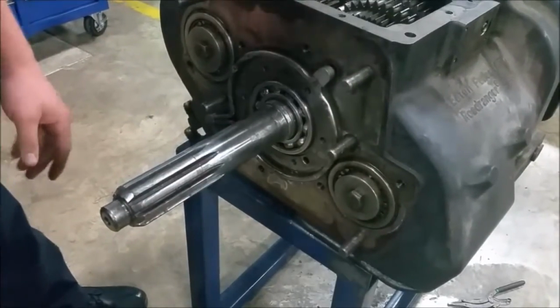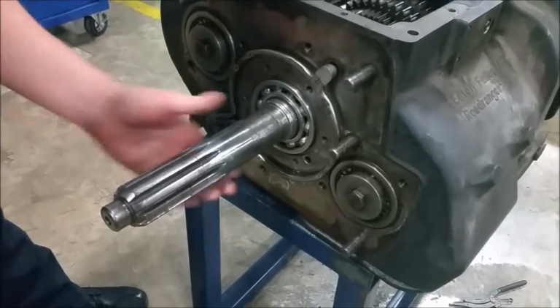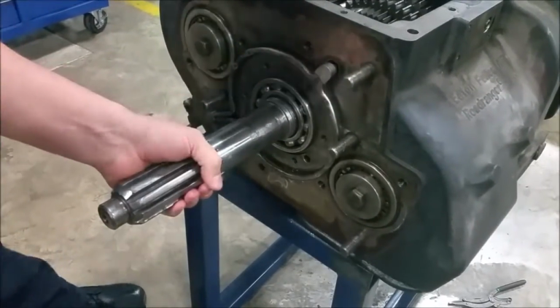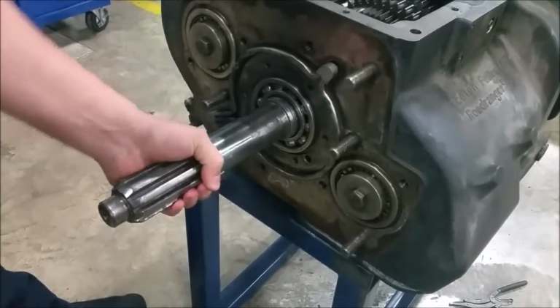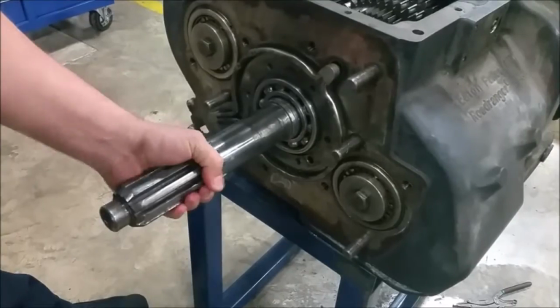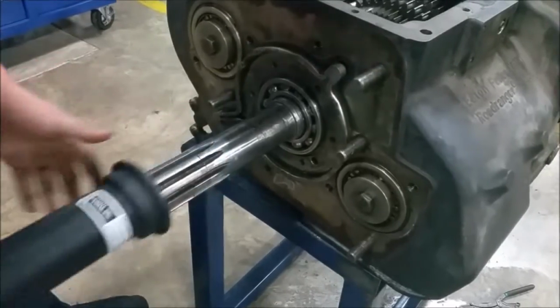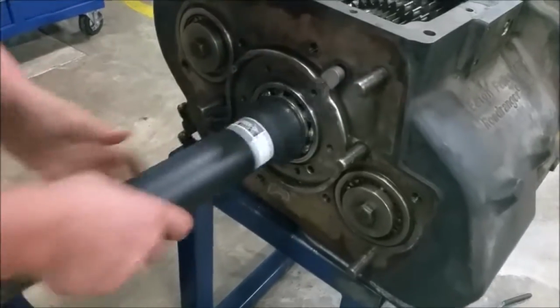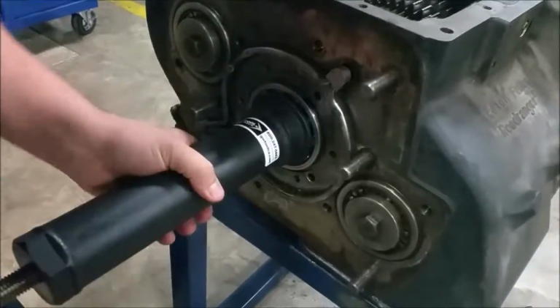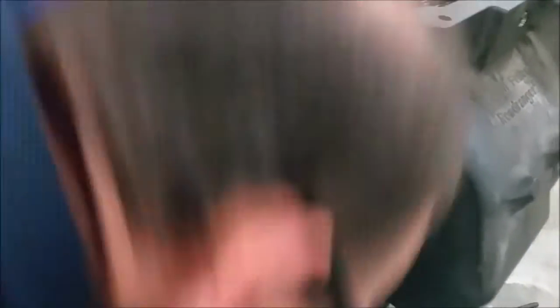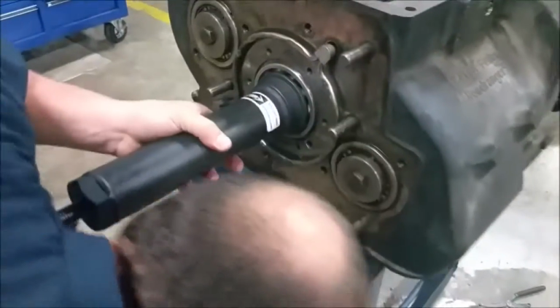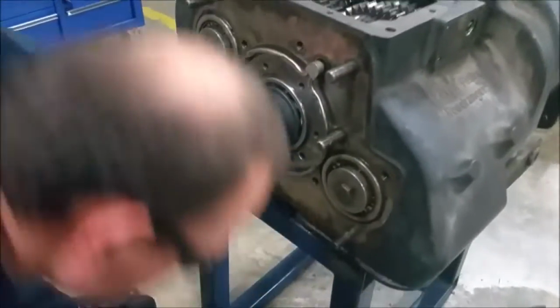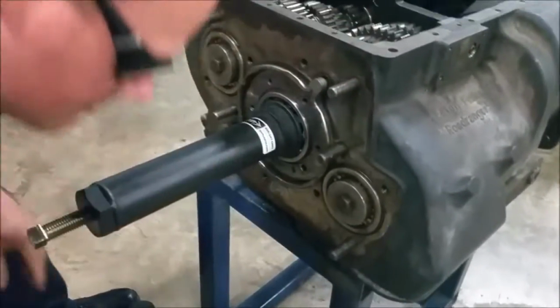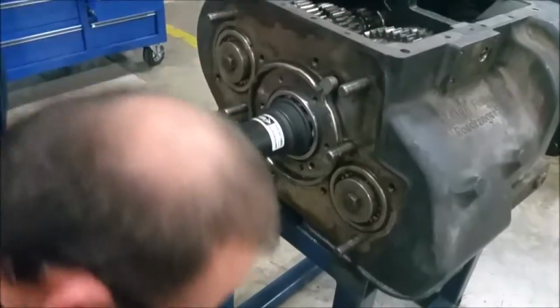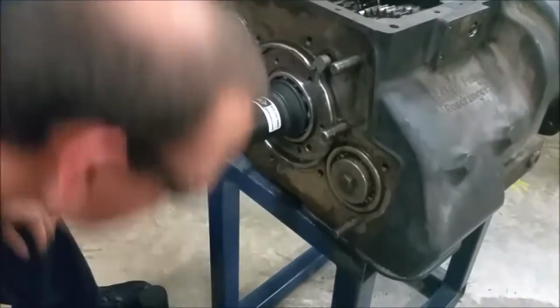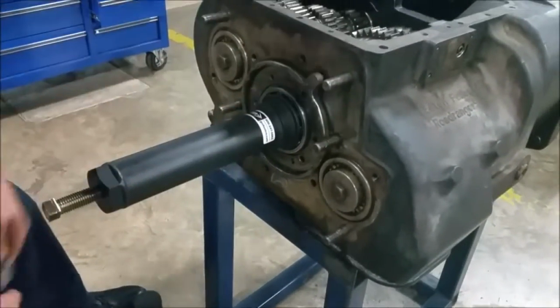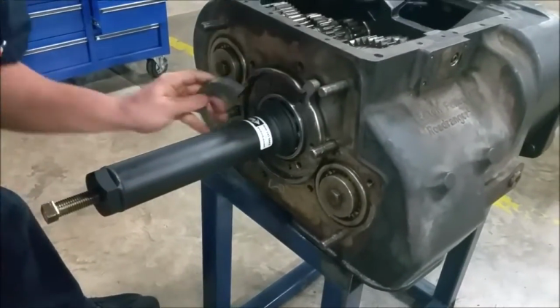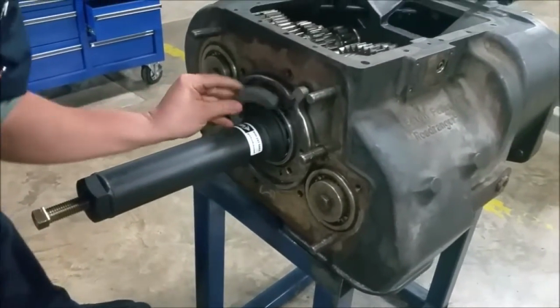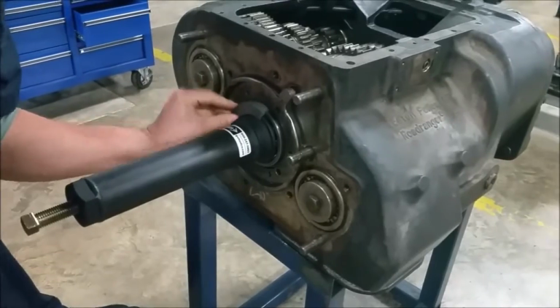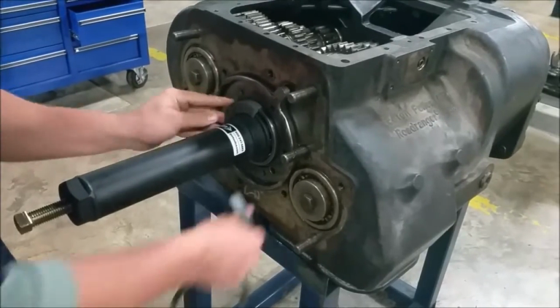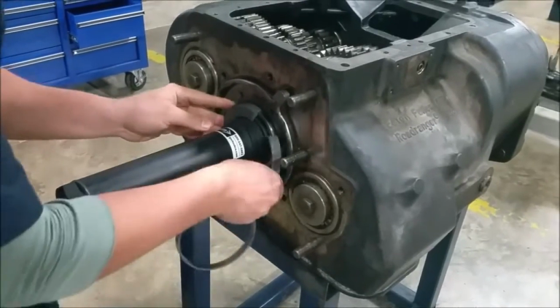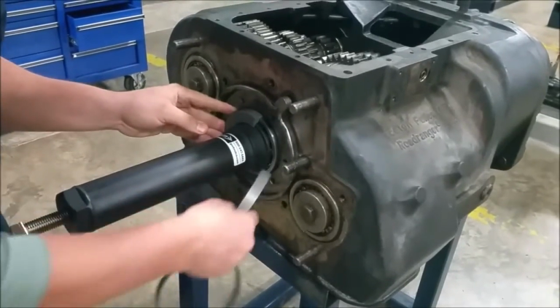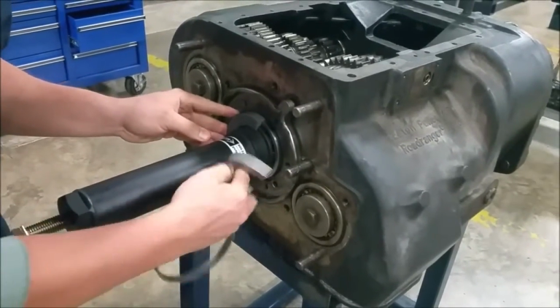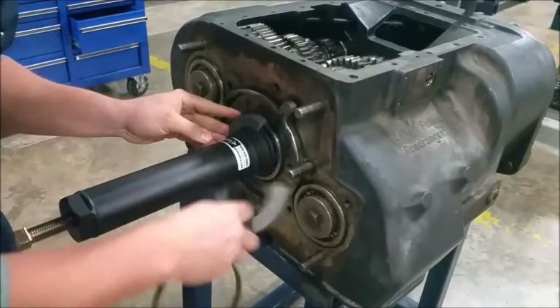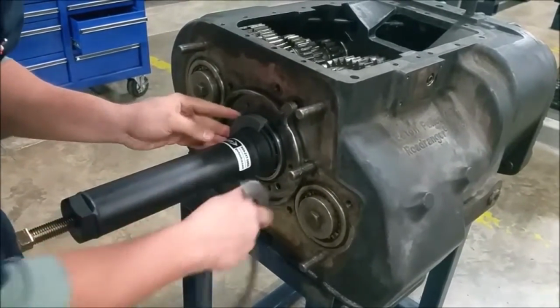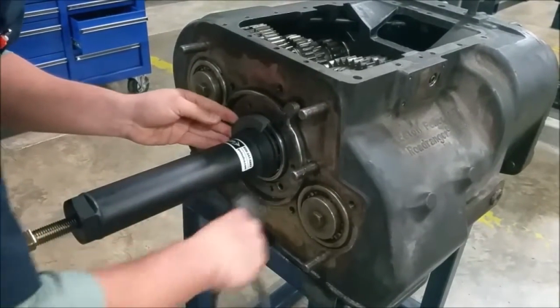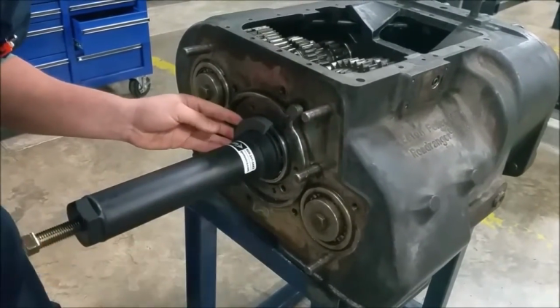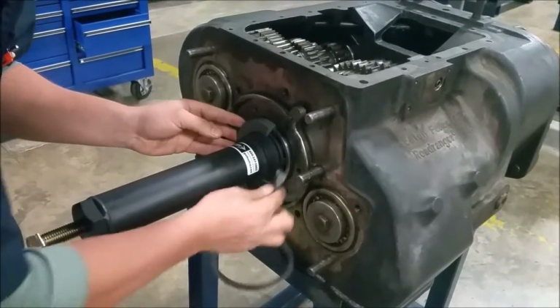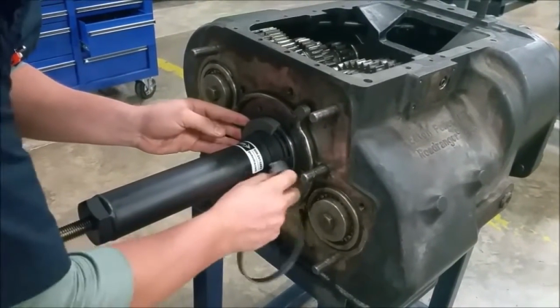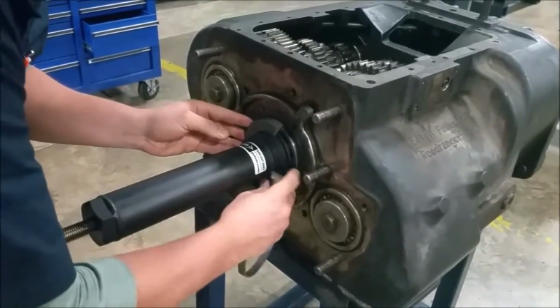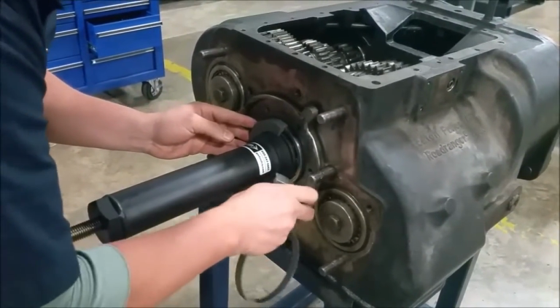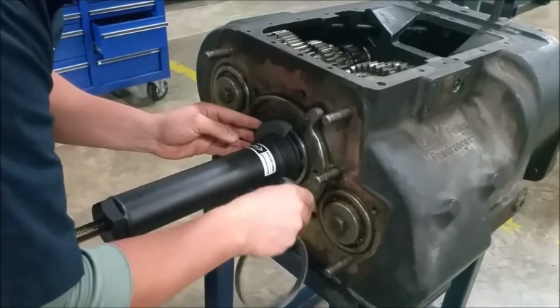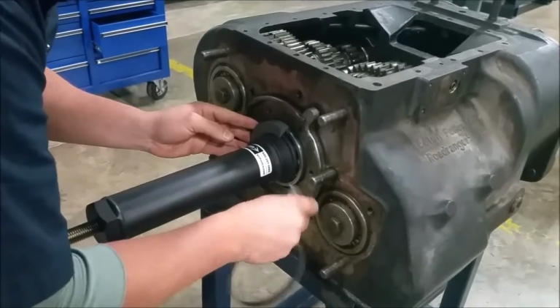So we're going to pull this bearing out. Put the tool on — the bearing removal tool. It comes in a couple pieces.